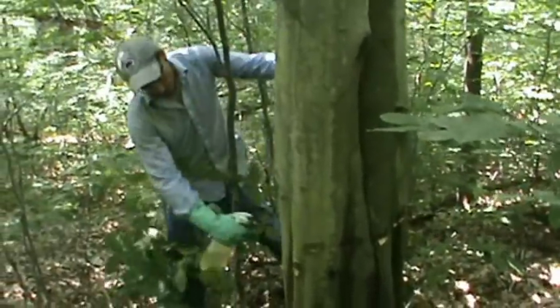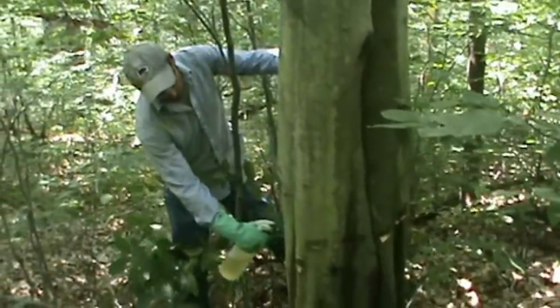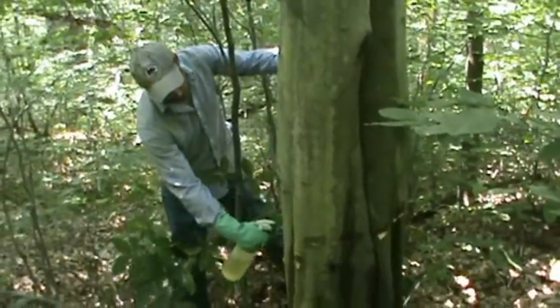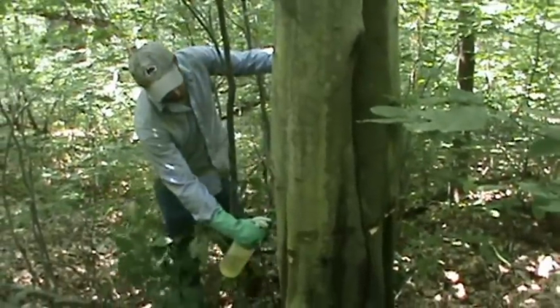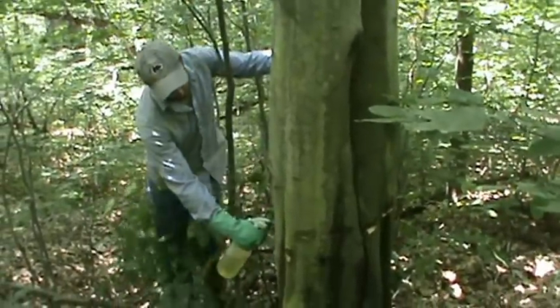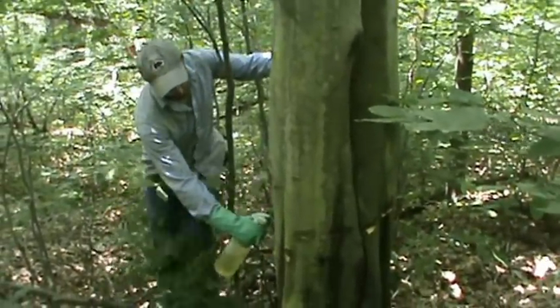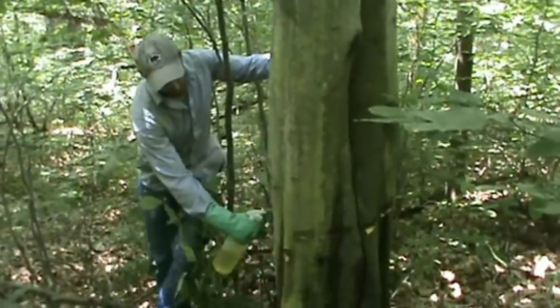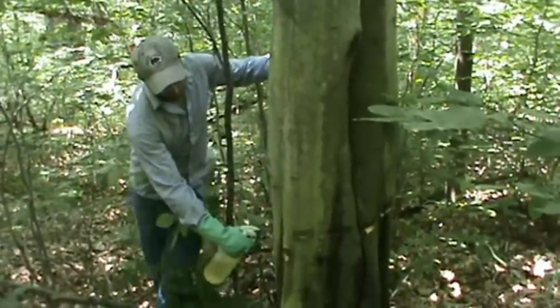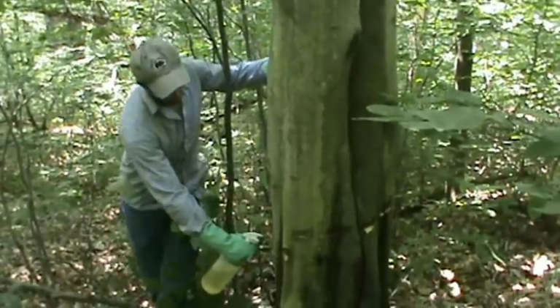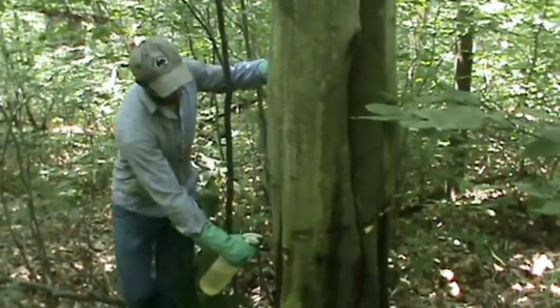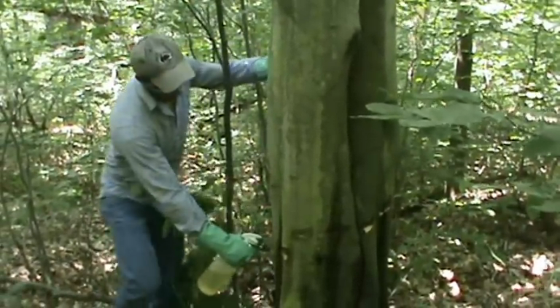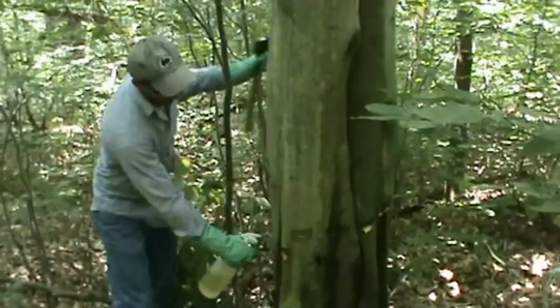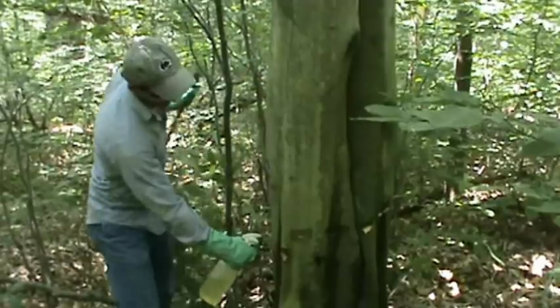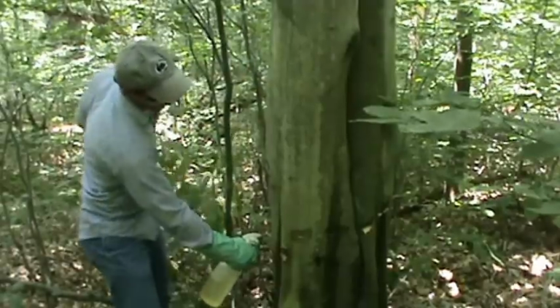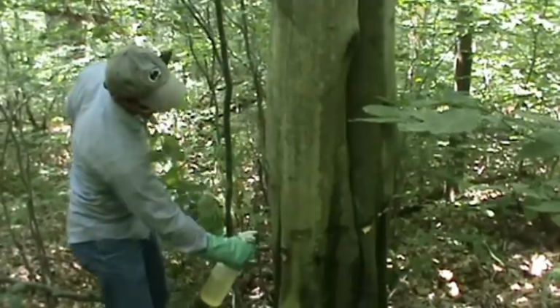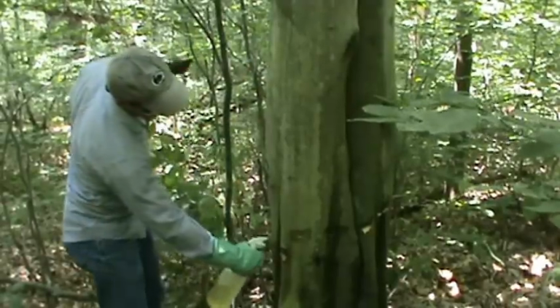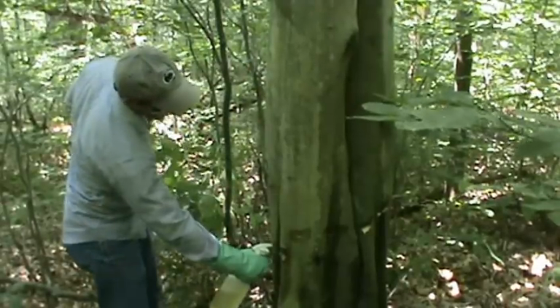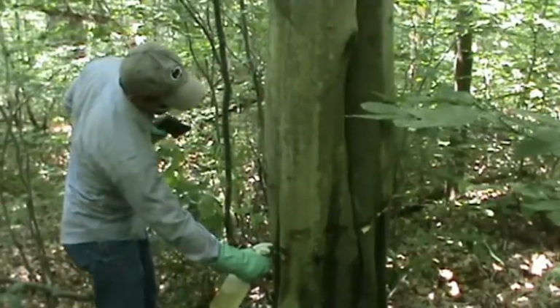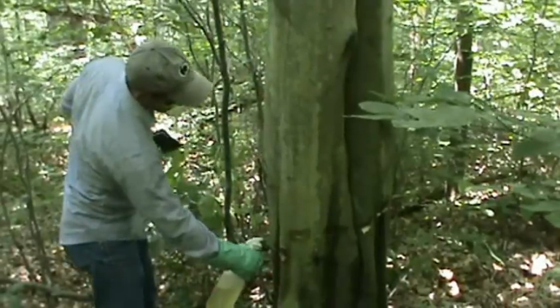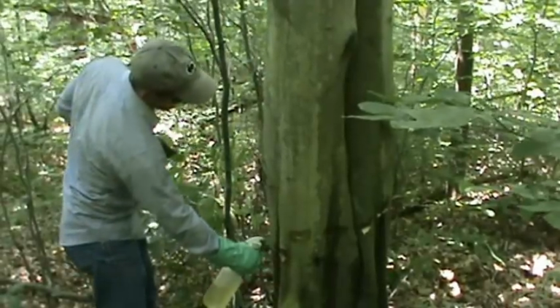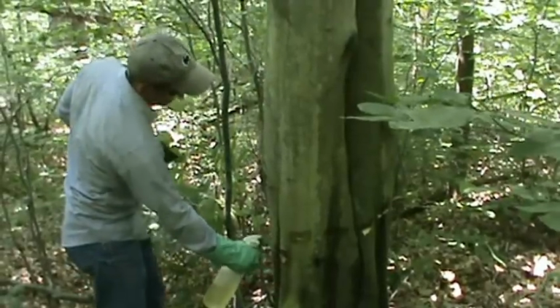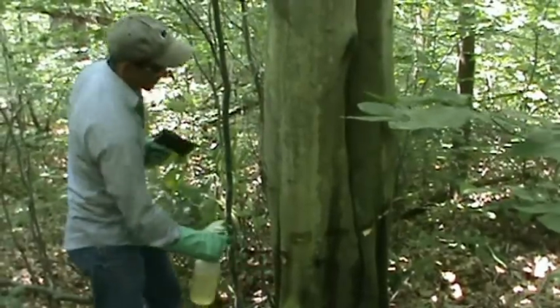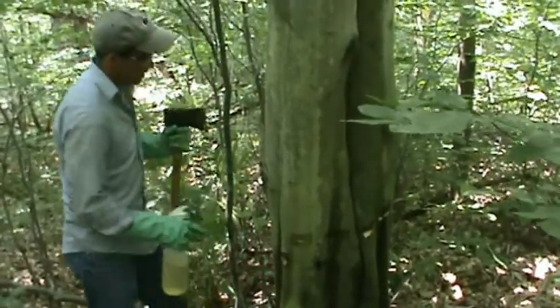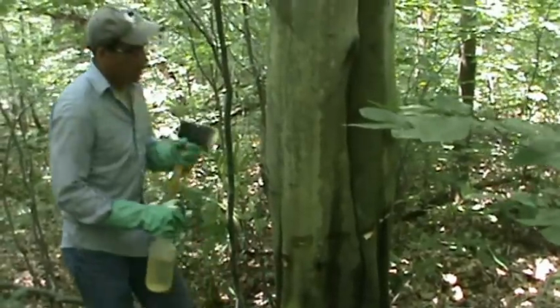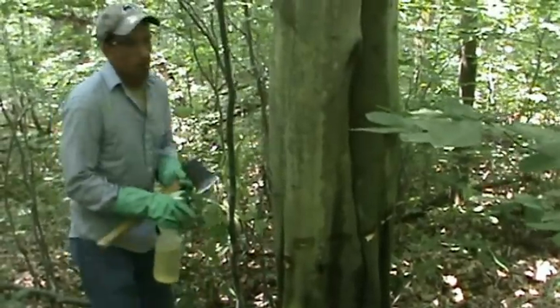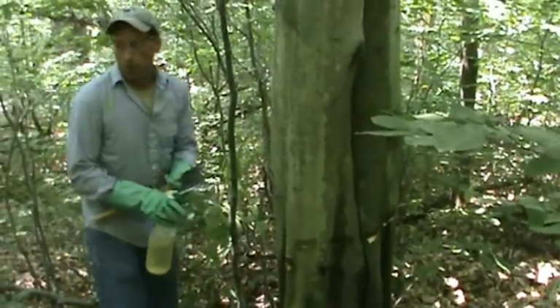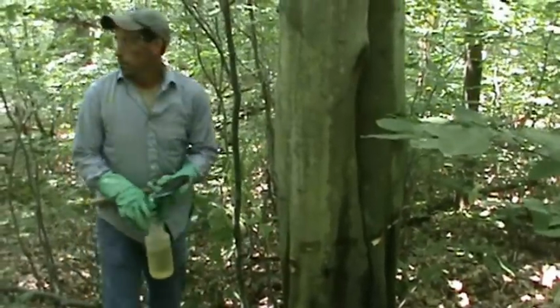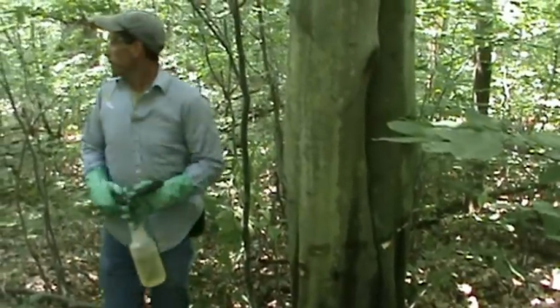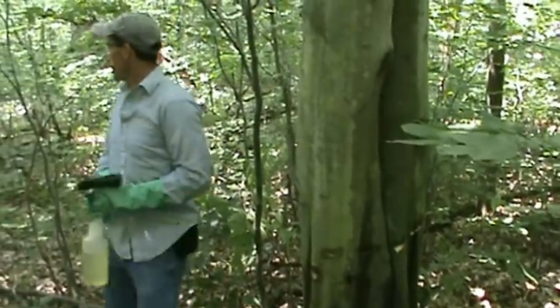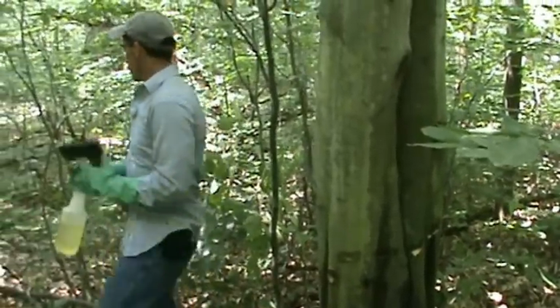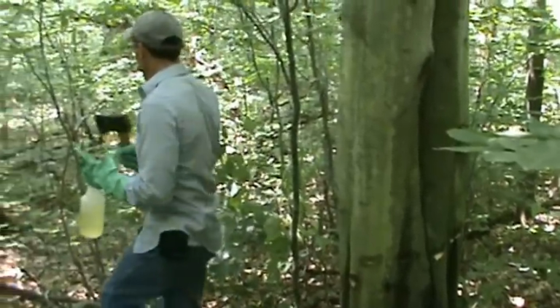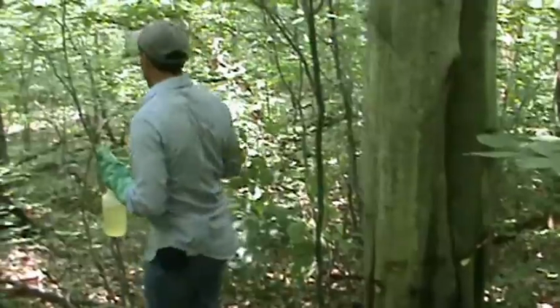Personal protective equipment is of course essential, and being familiar with the herbicide label is essential. Okay, we're going to do these ones over here.